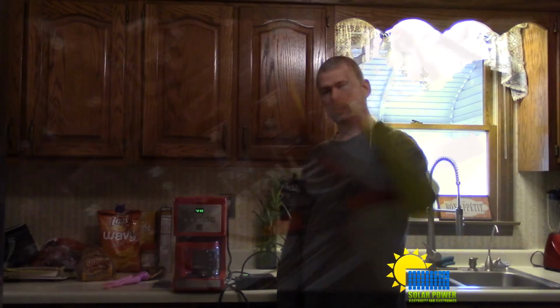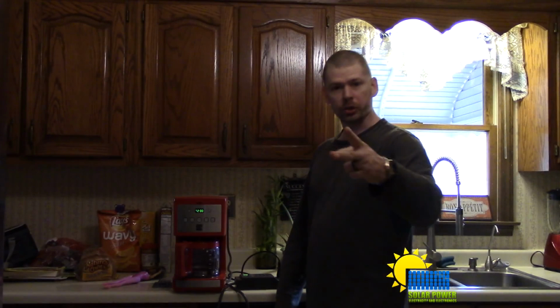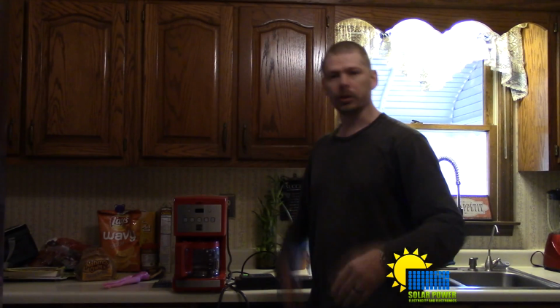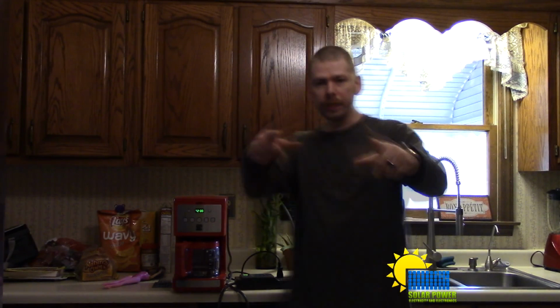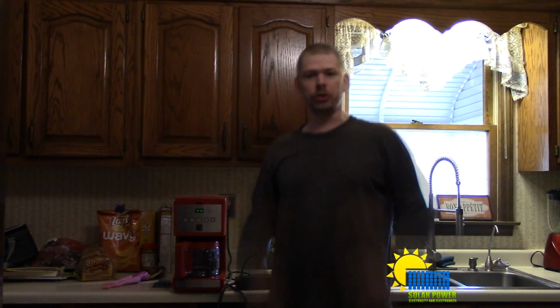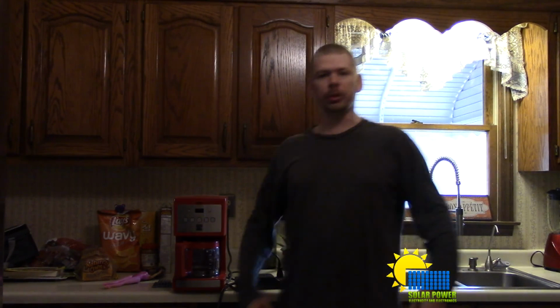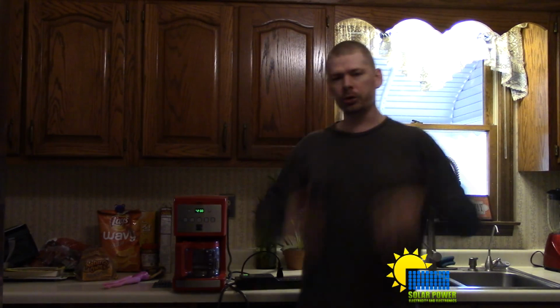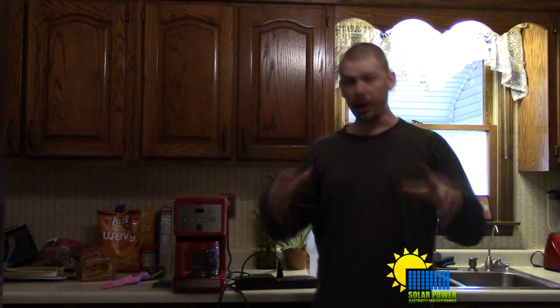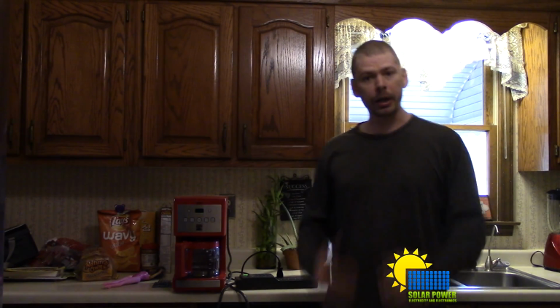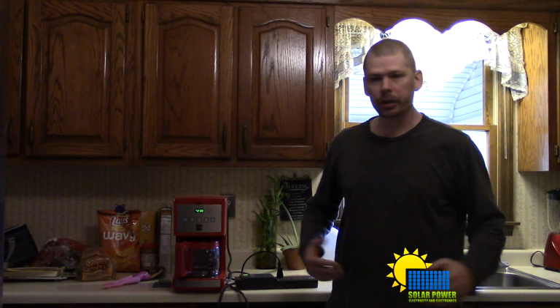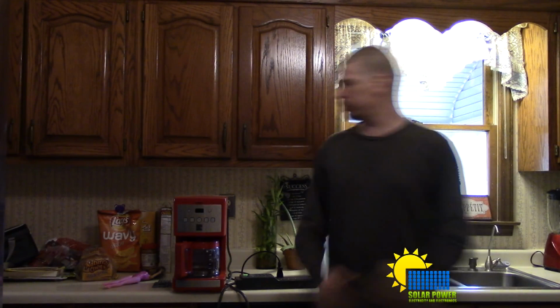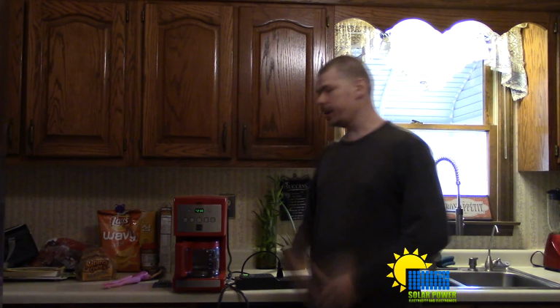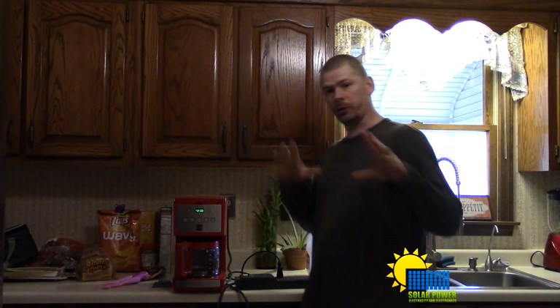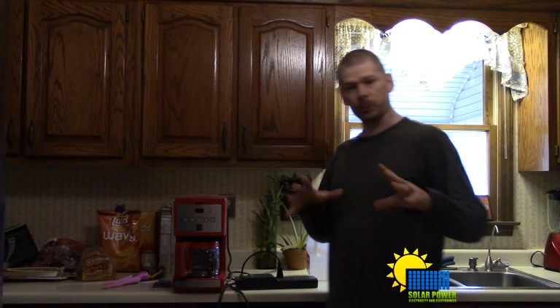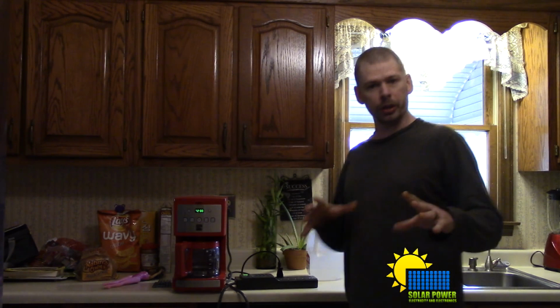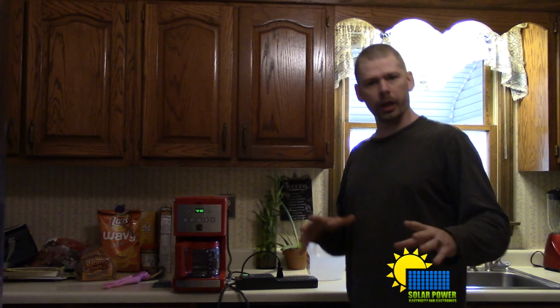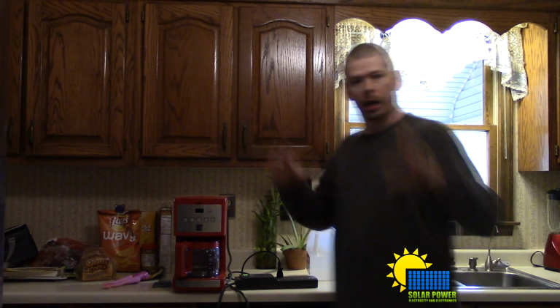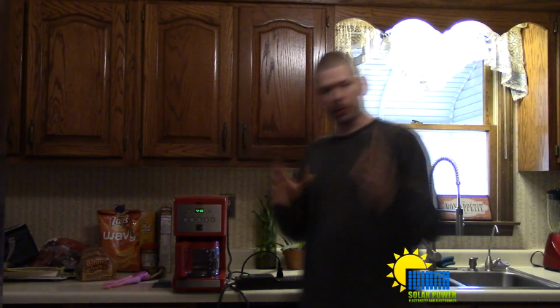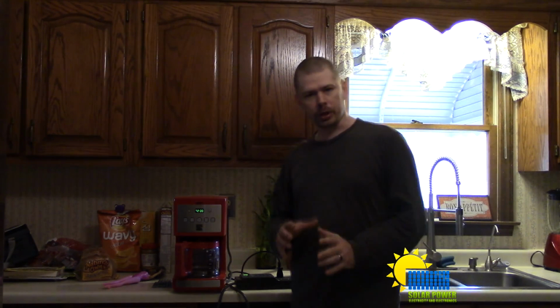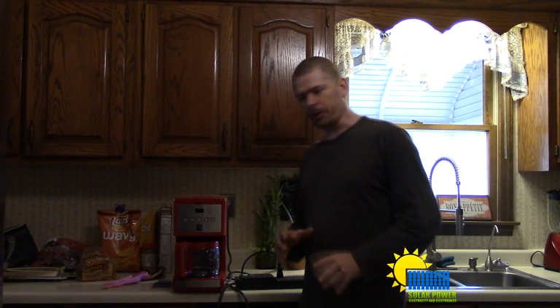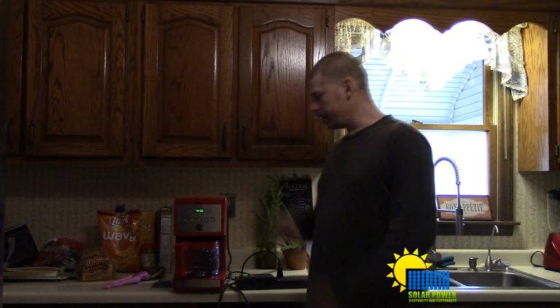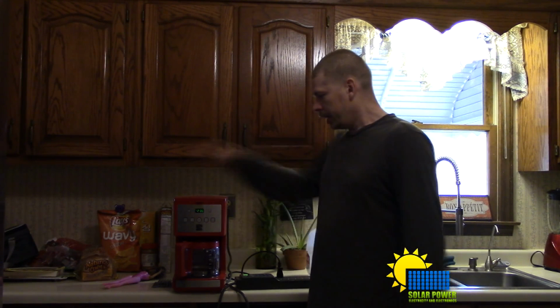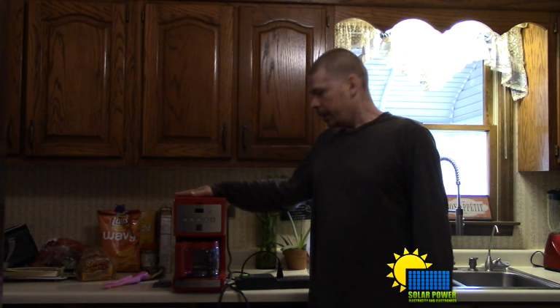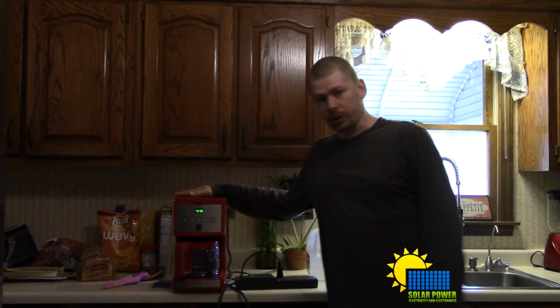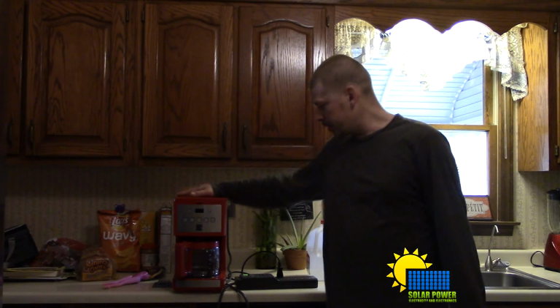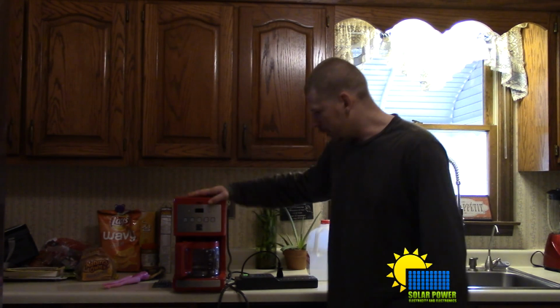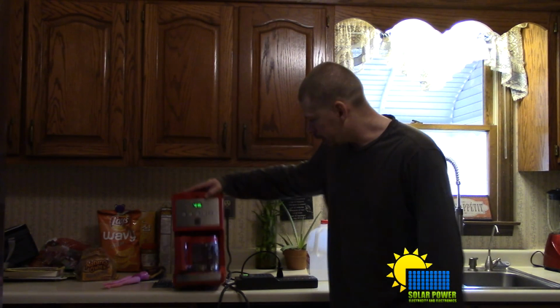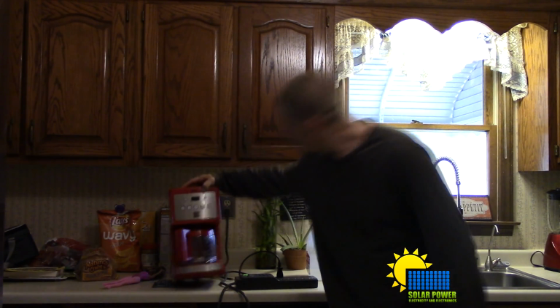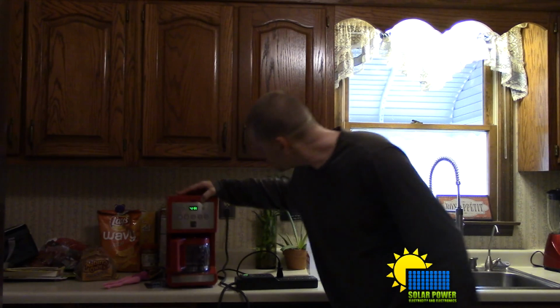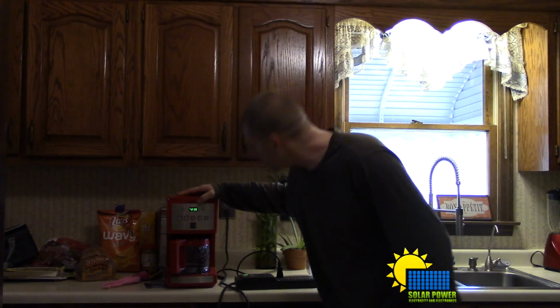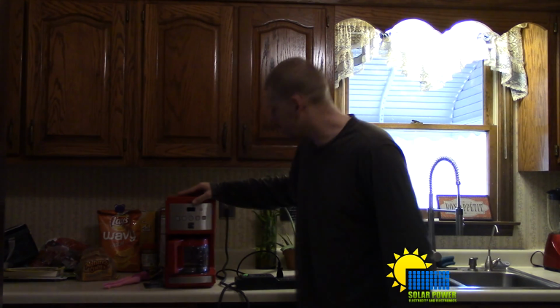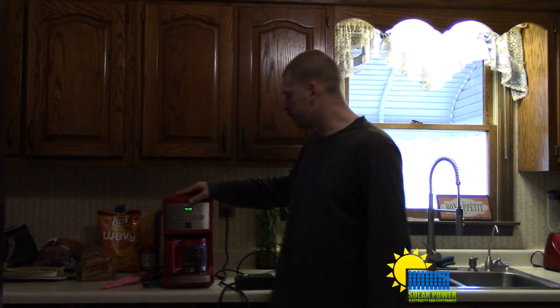What's up ladies and gentlemen, YouTube, everybody out there in YouTube land — this is Philip 20 here today. What we're looking at right here is a standard coffee maker; I believe this is a Kenmore.